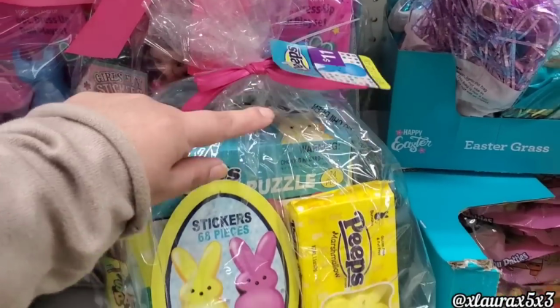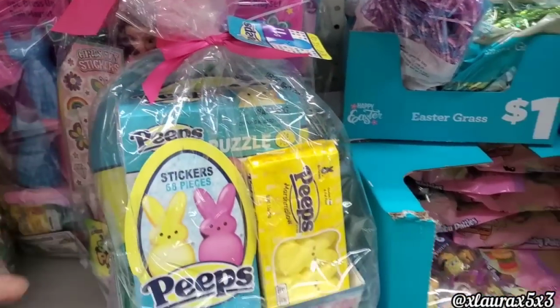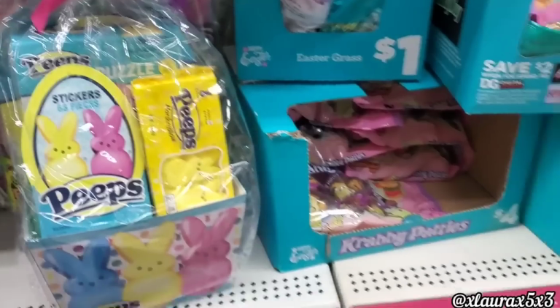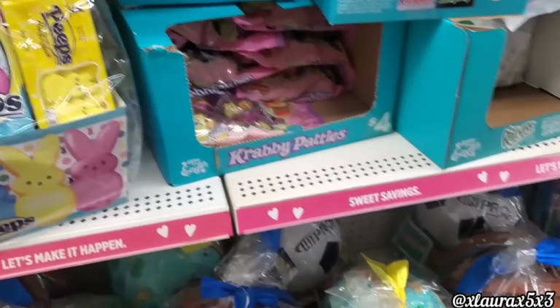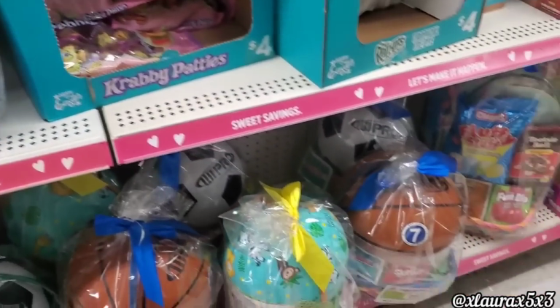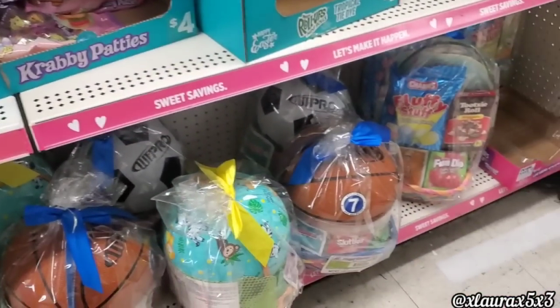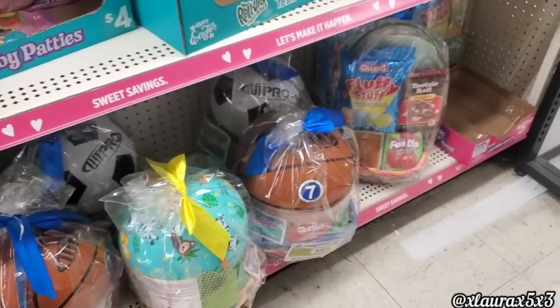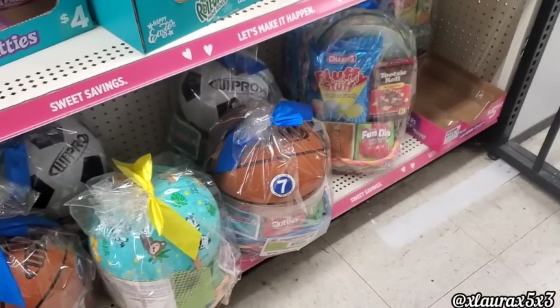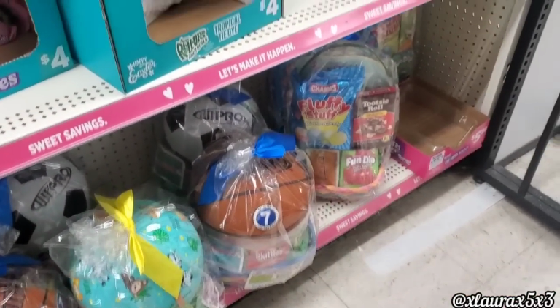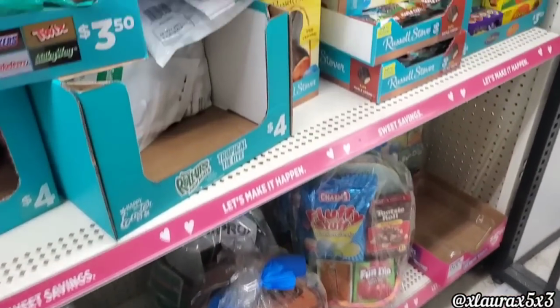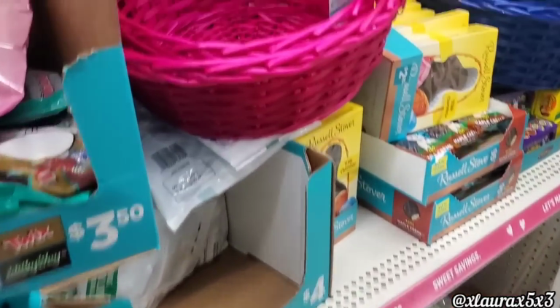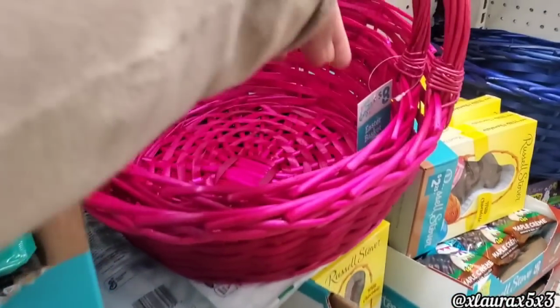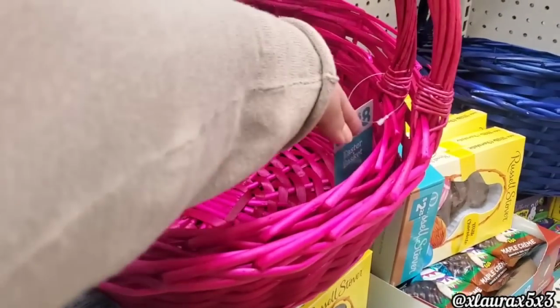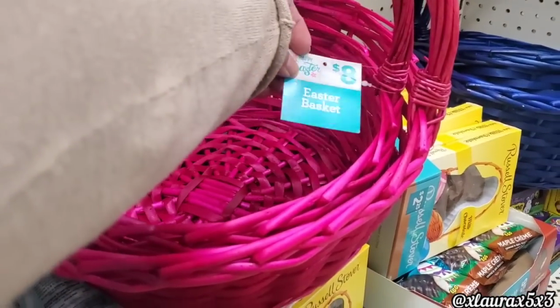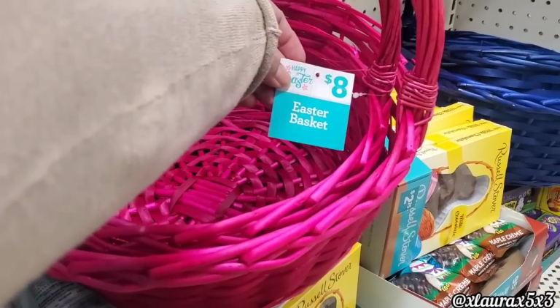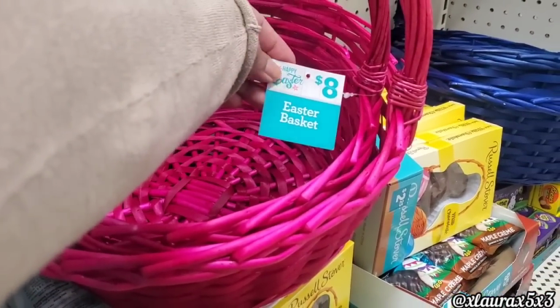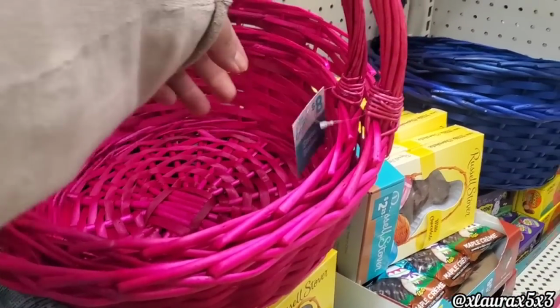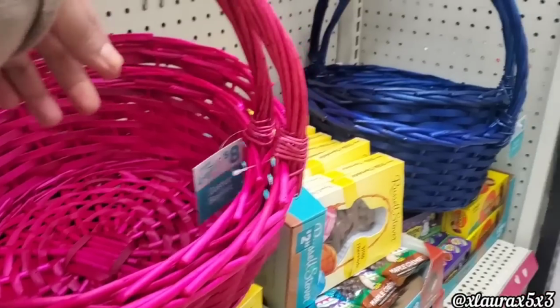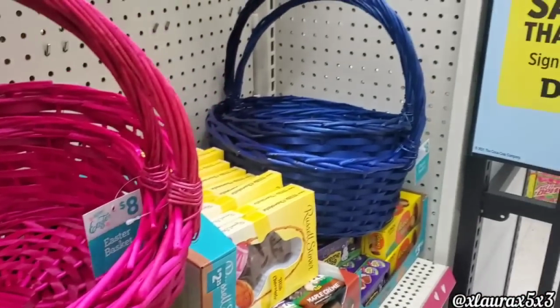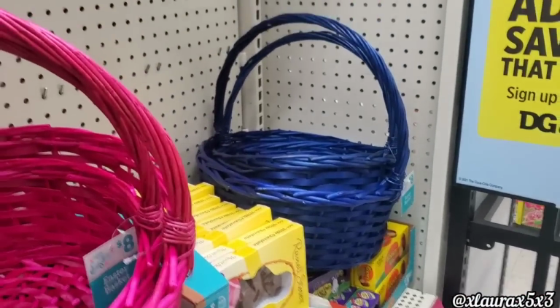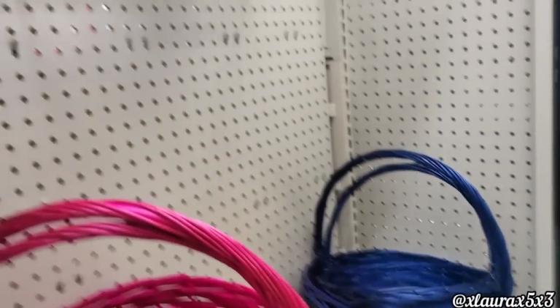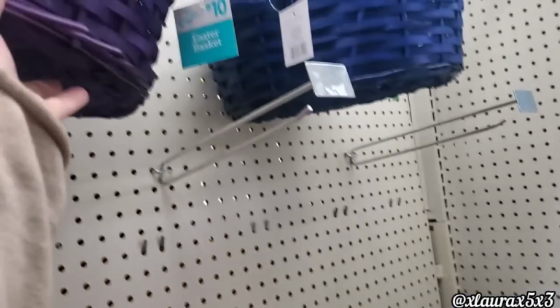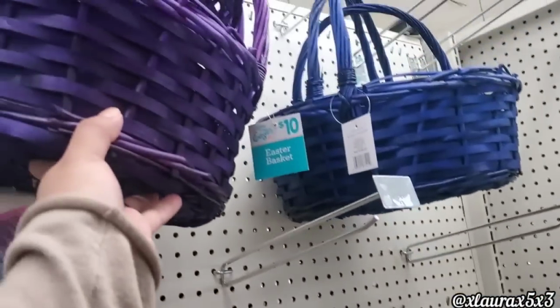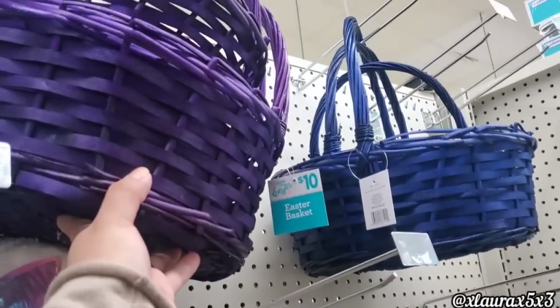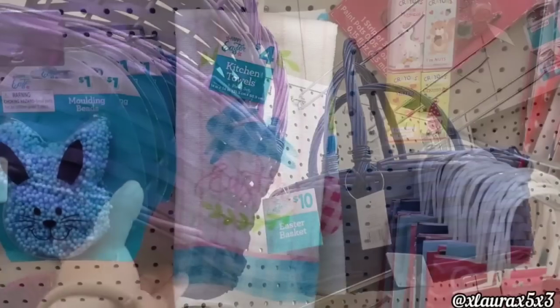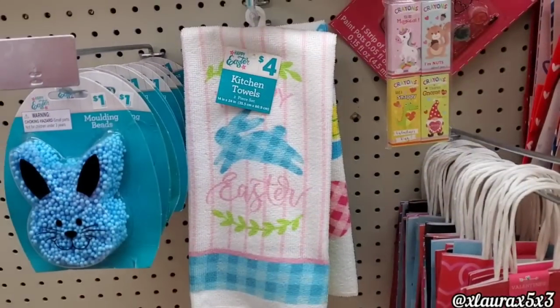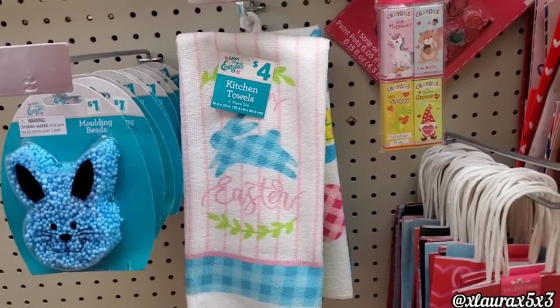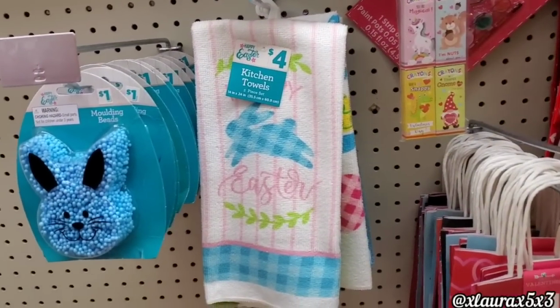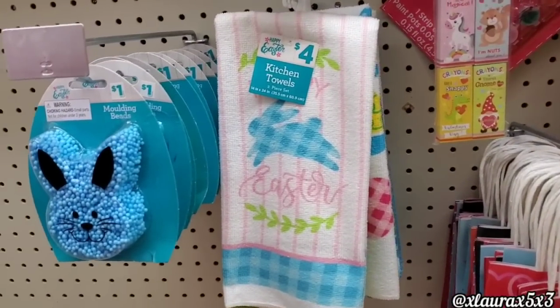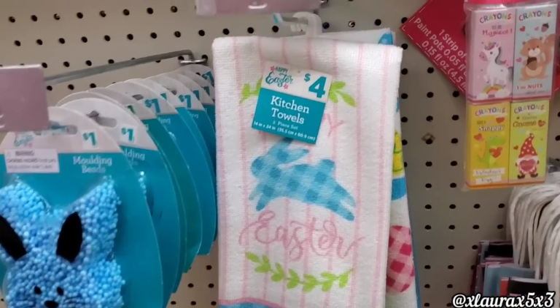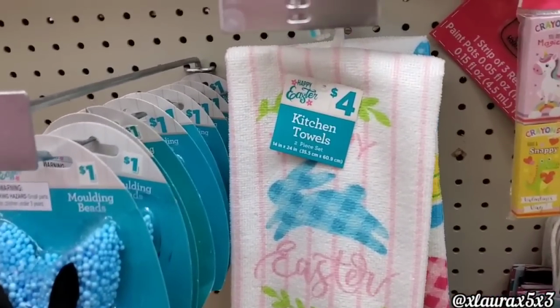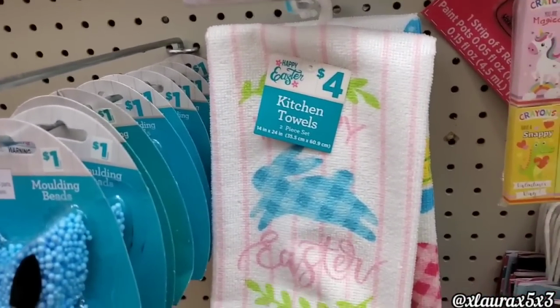They do have some pre-made baskets. These Peeps ones are $11. They have some for $7, $5, $10. They have these baskets for $6, $8, or $10 depending on the sizes. The molding beads are a dollar.